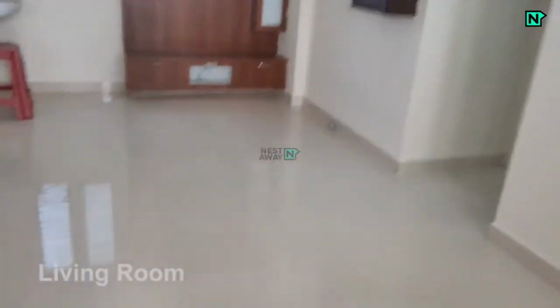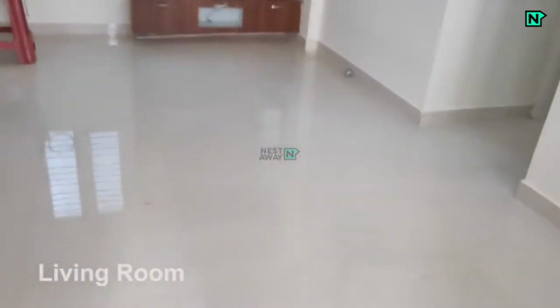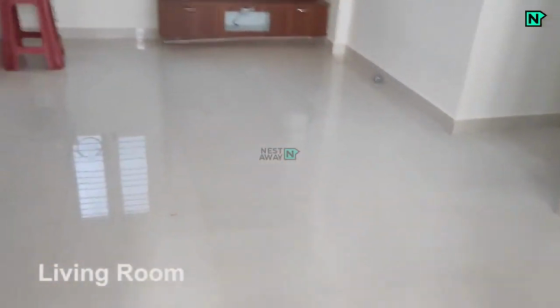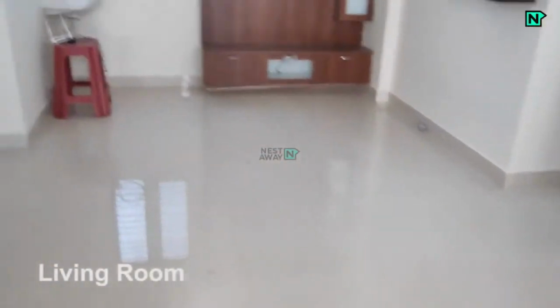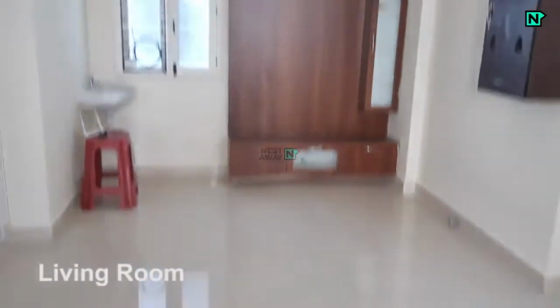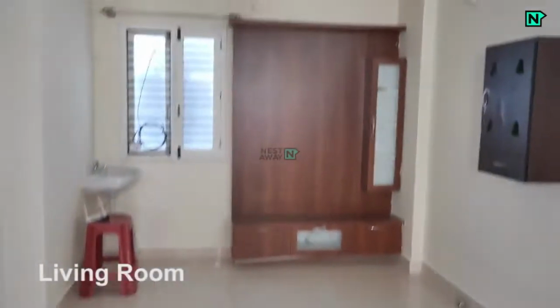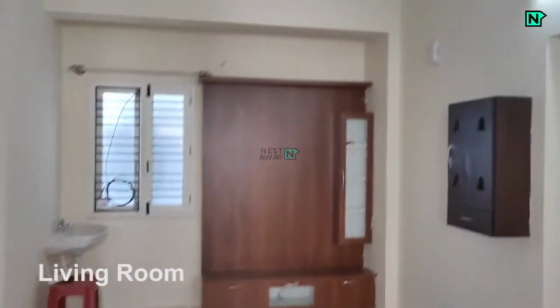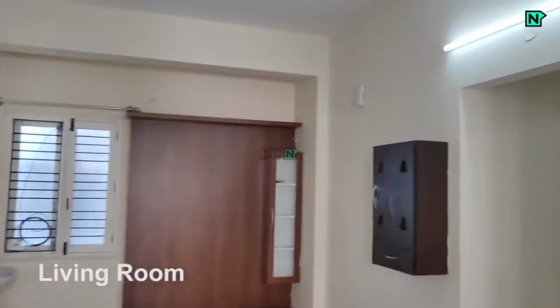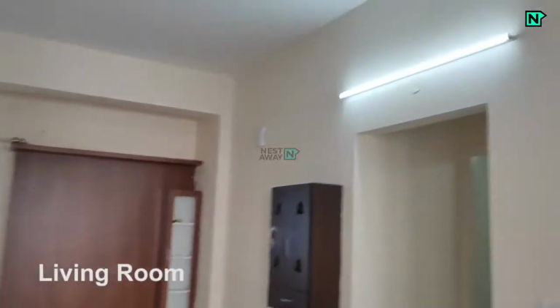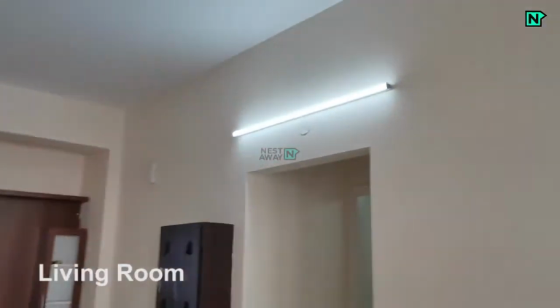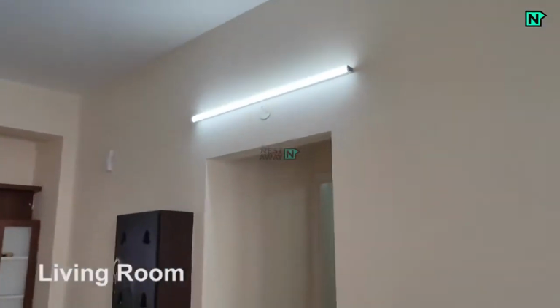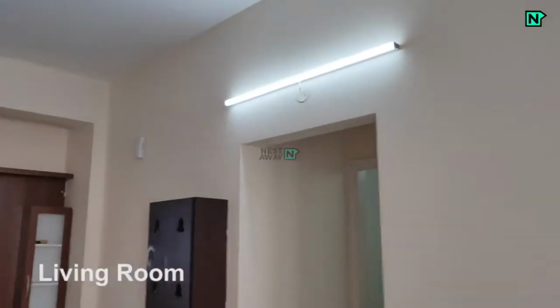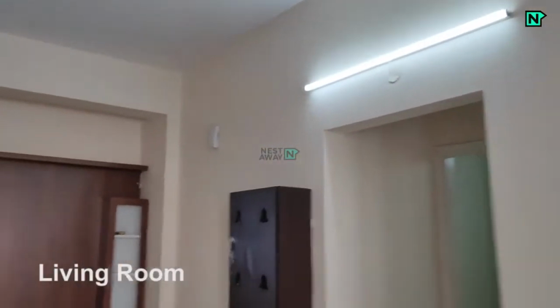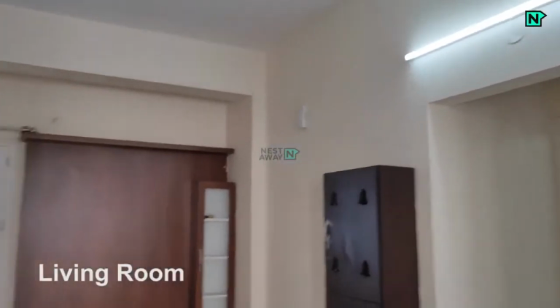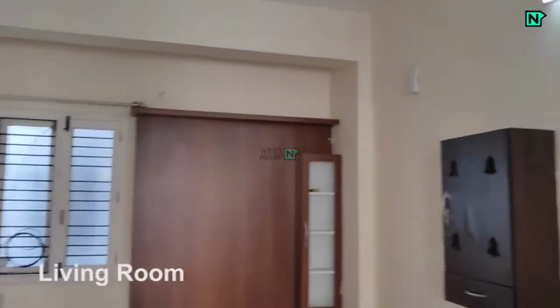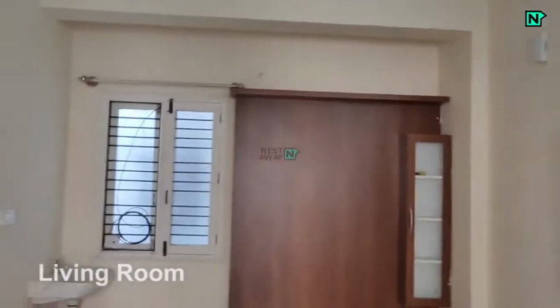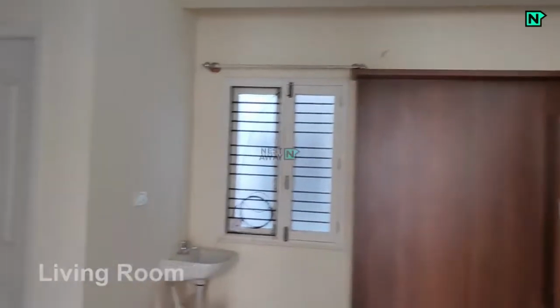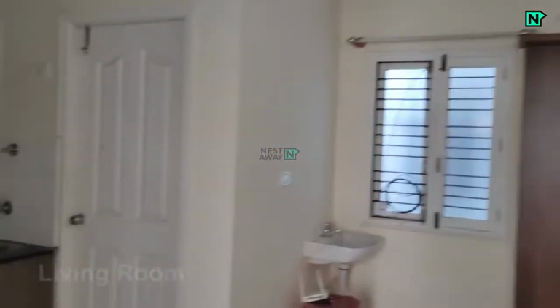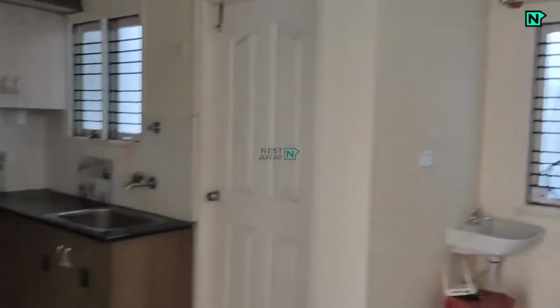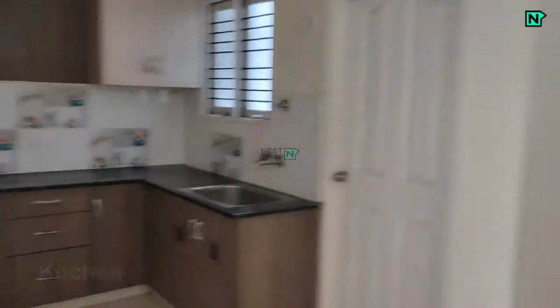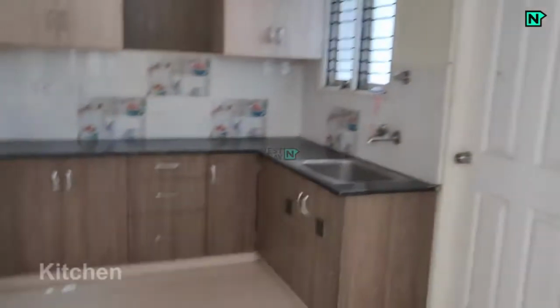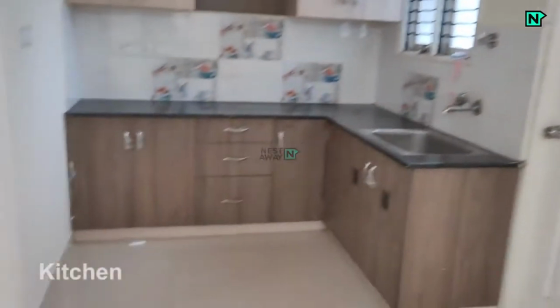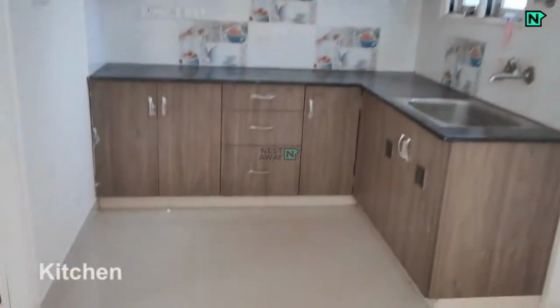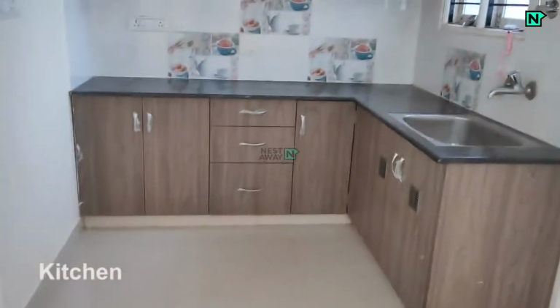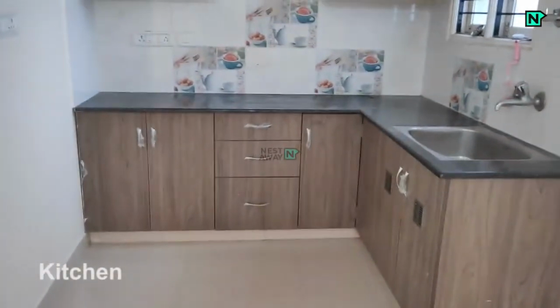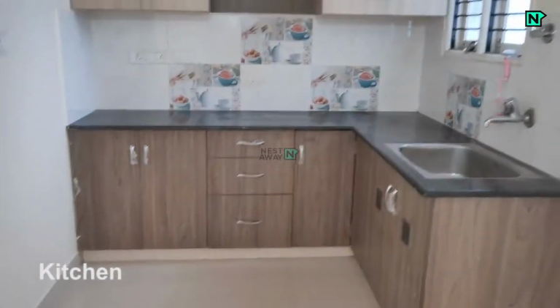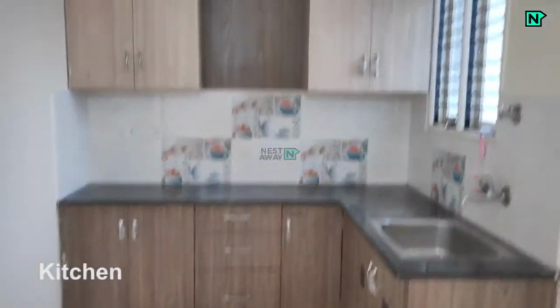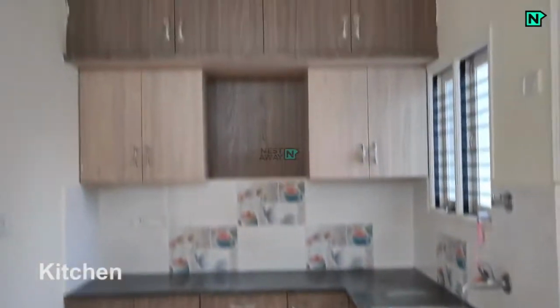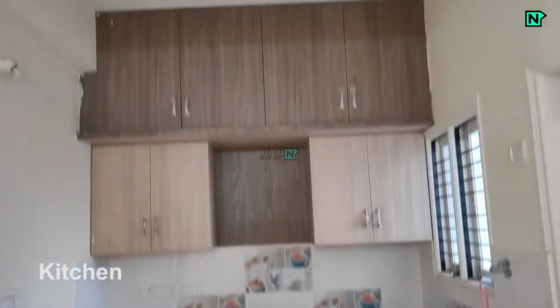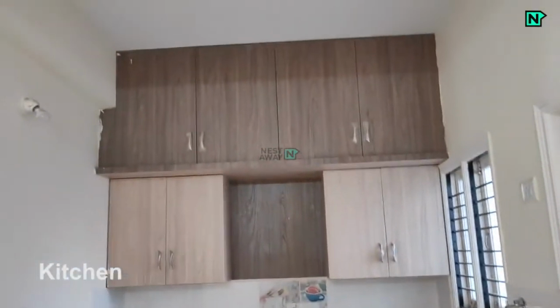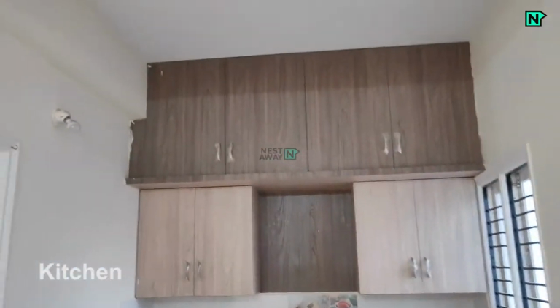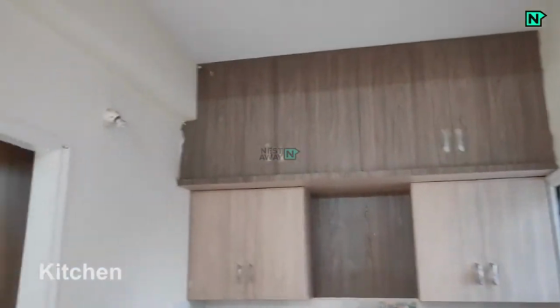This is the living room — lights and fan available. A modular kitchen is also available.